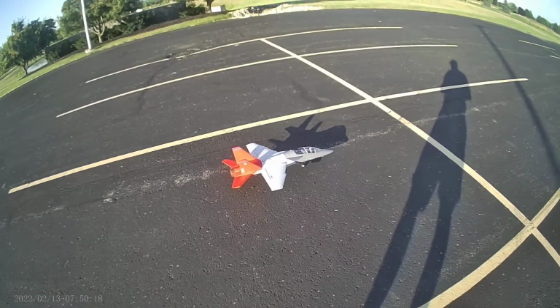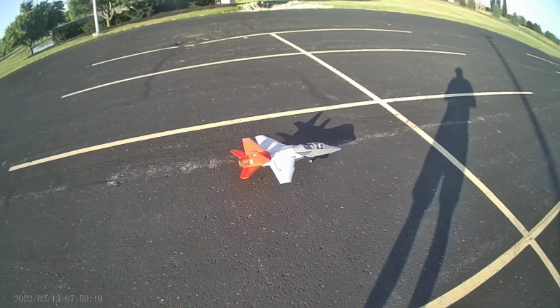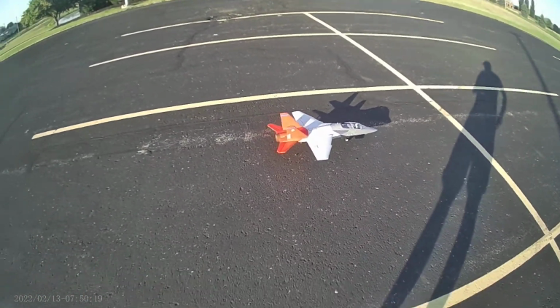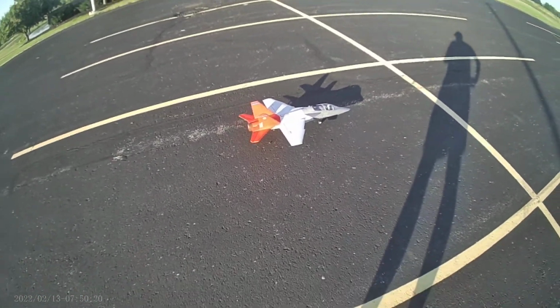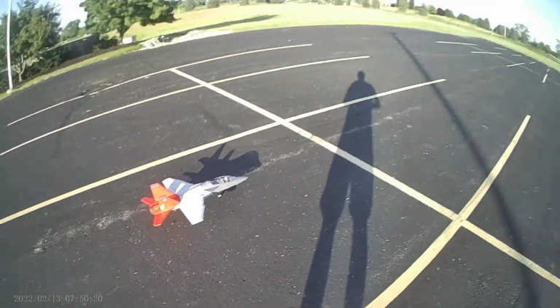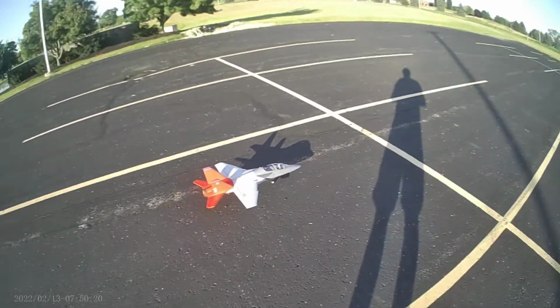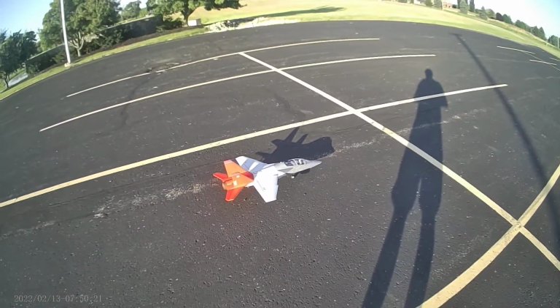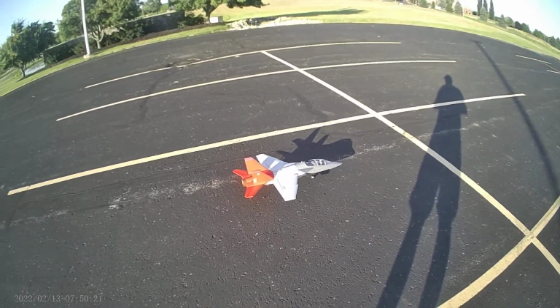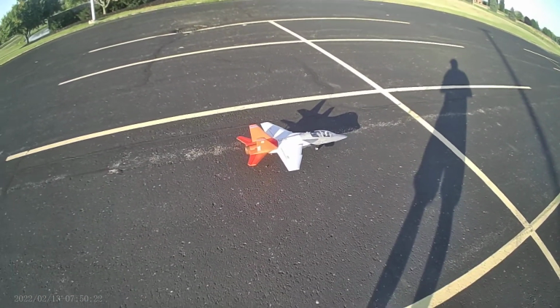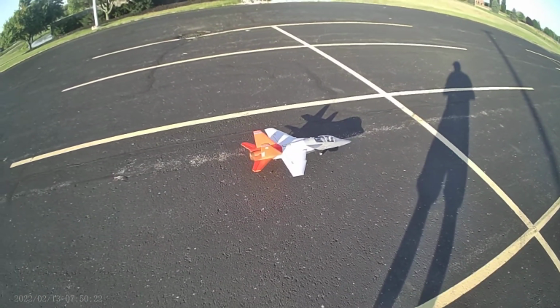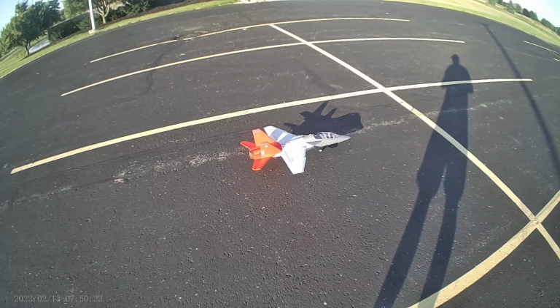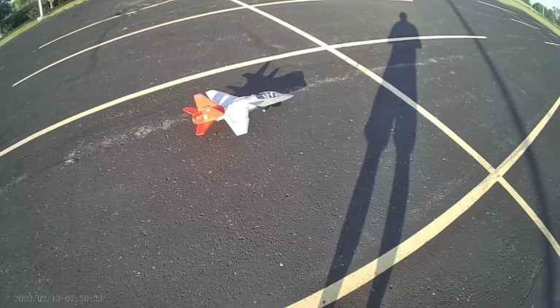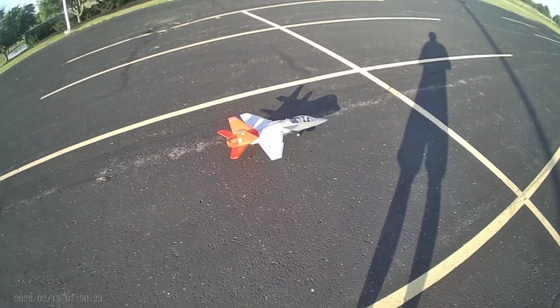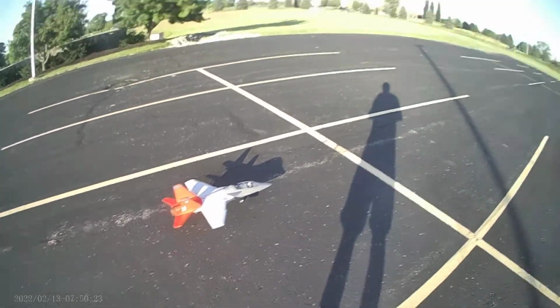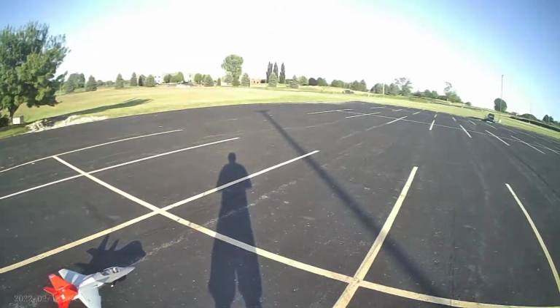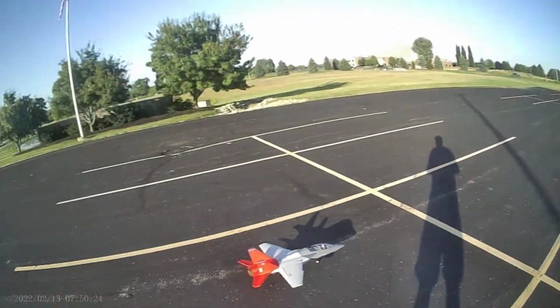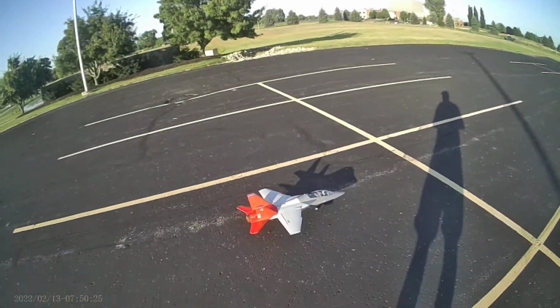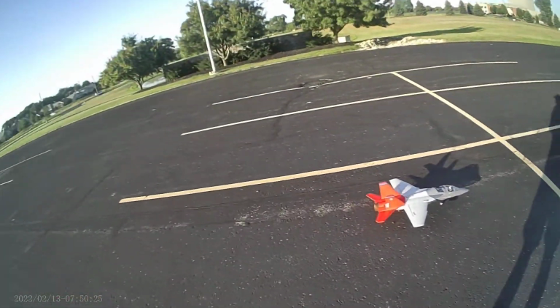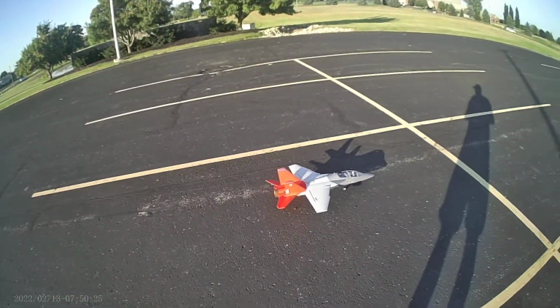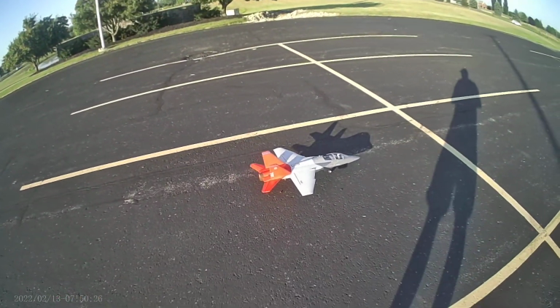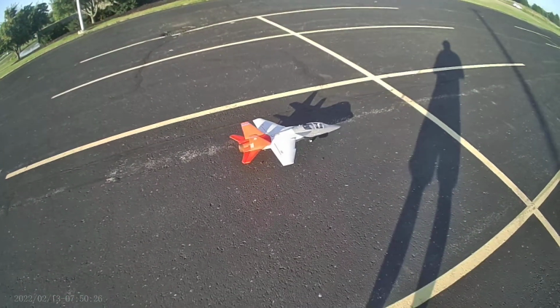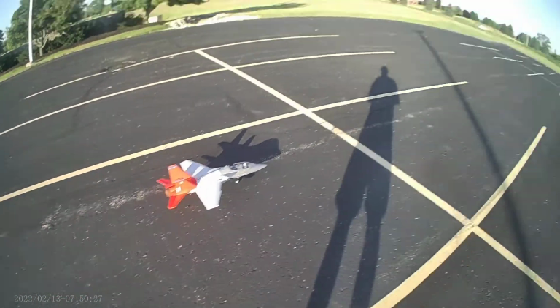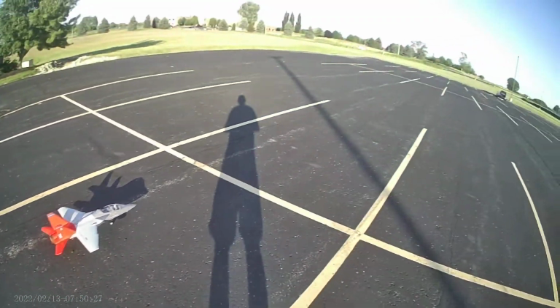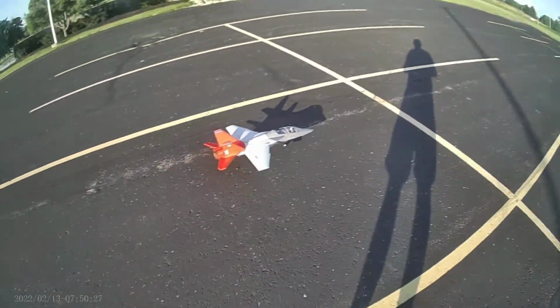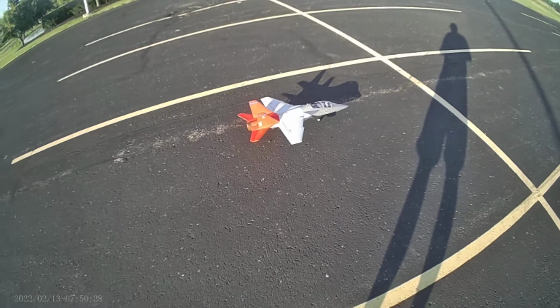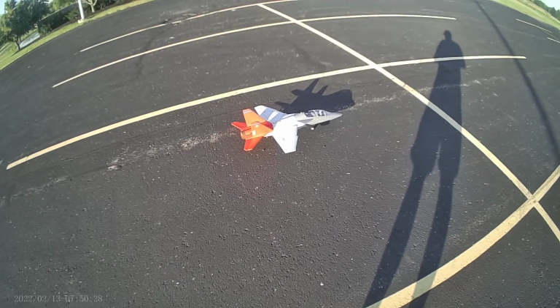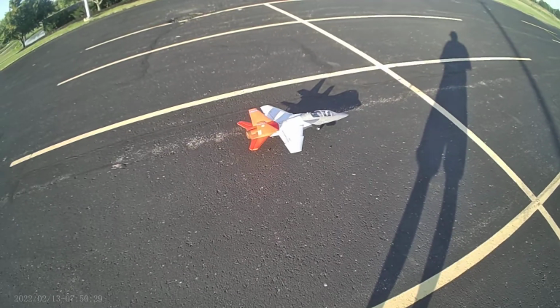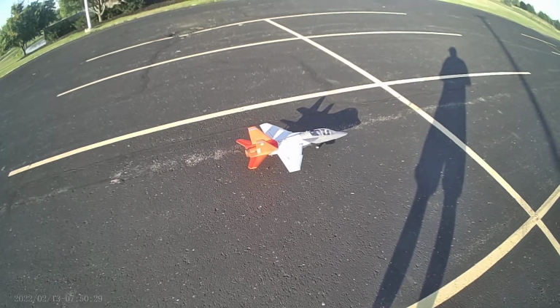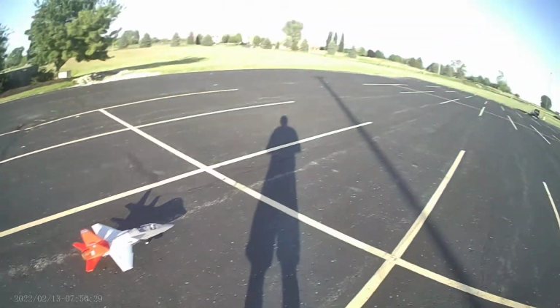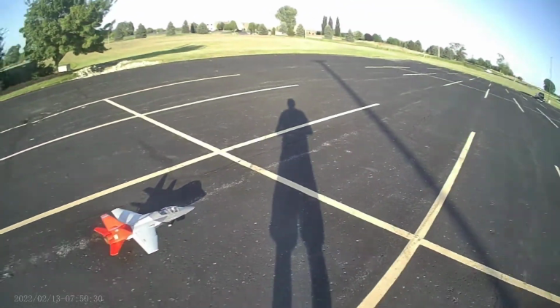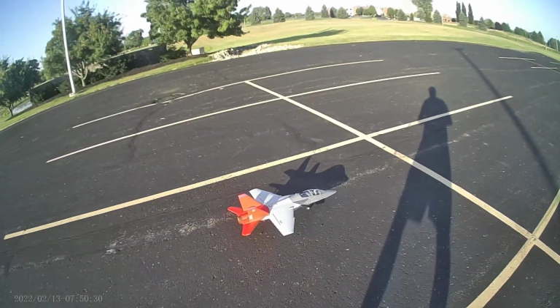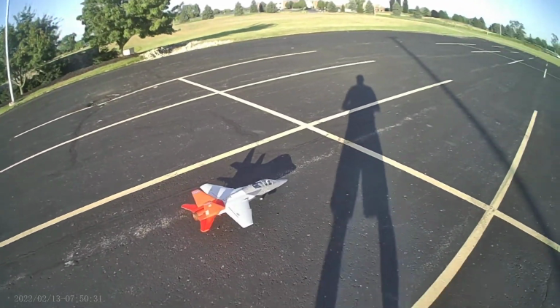So far, I'm impressed. It's a pretty stable jet. Definitely beginner friendly, I'd say. A little slower than I'd hoped for — I knew it wasn't going to be a speed demon — but yeah, it's kind of fun. Here we go, flight number two.